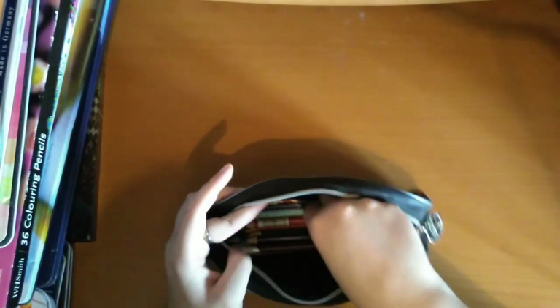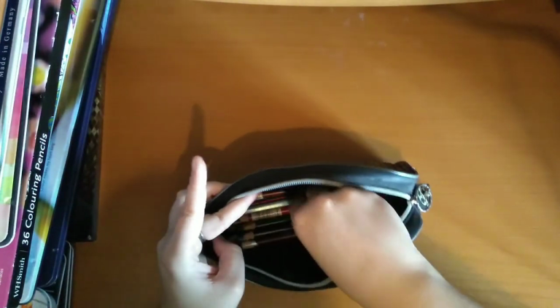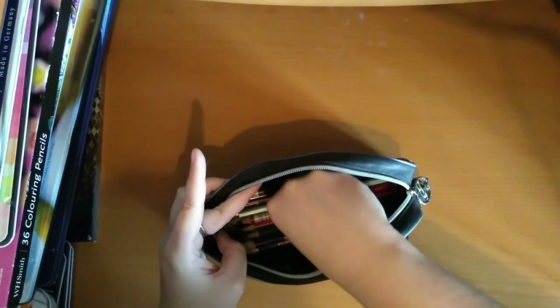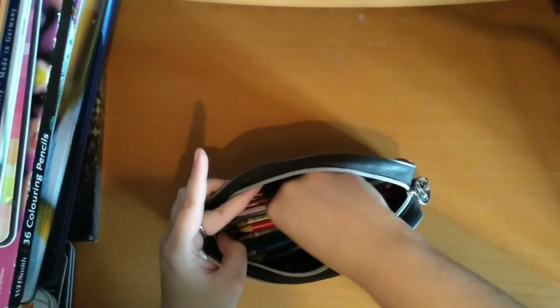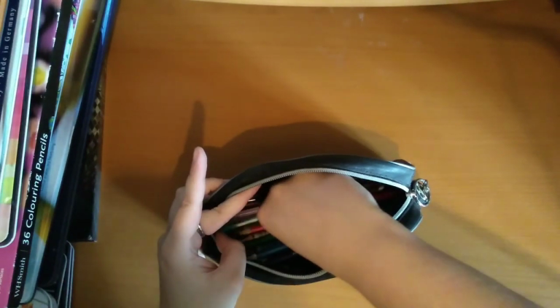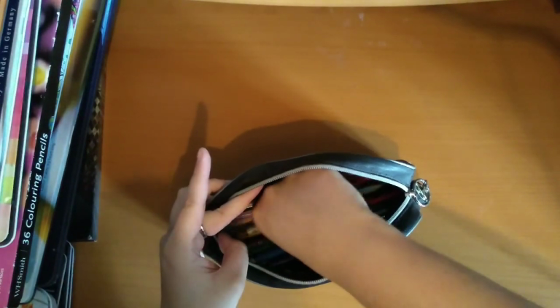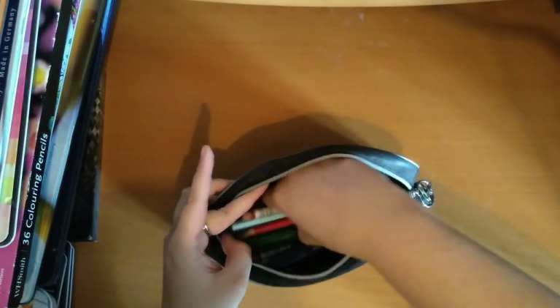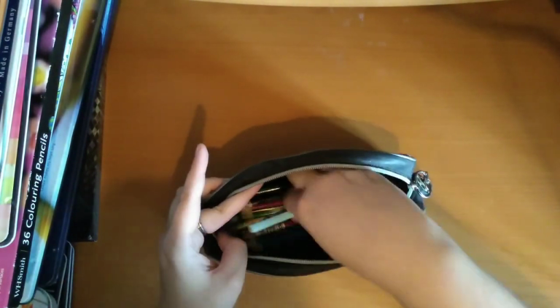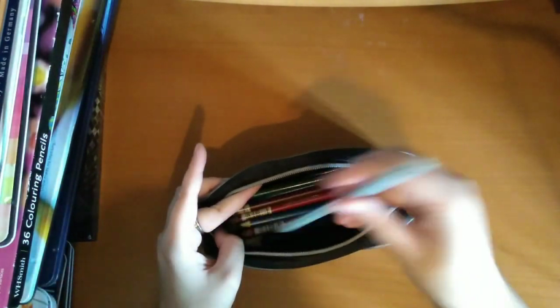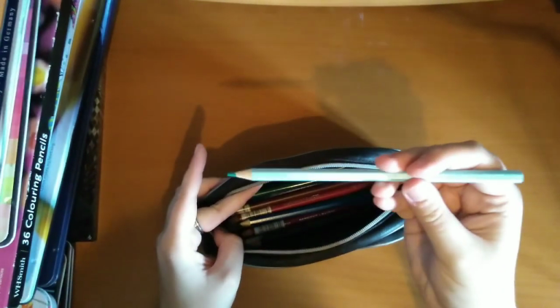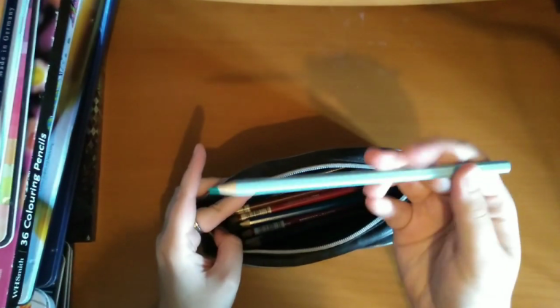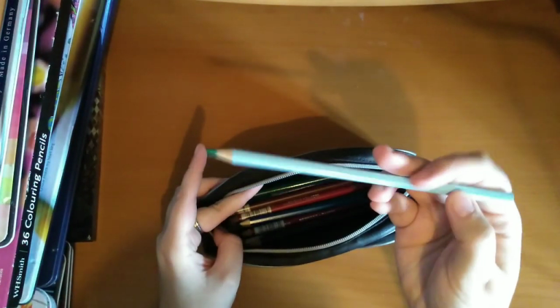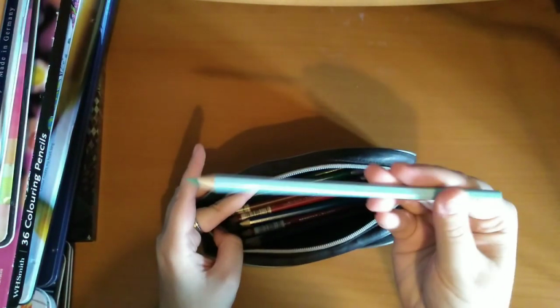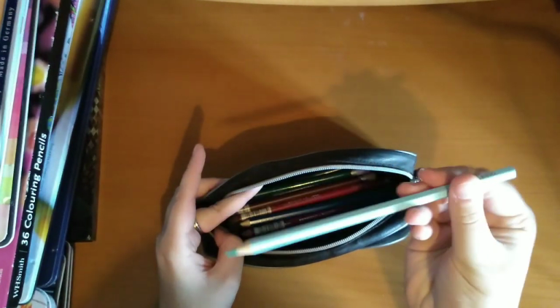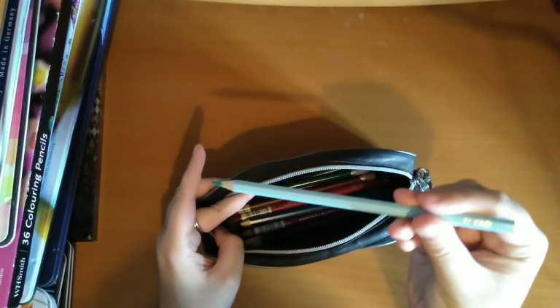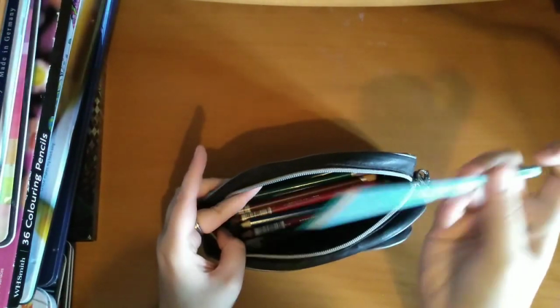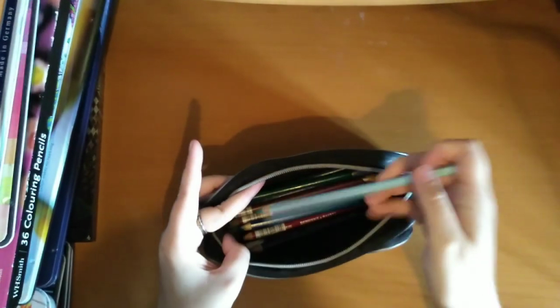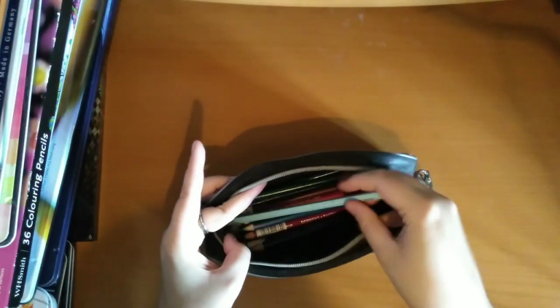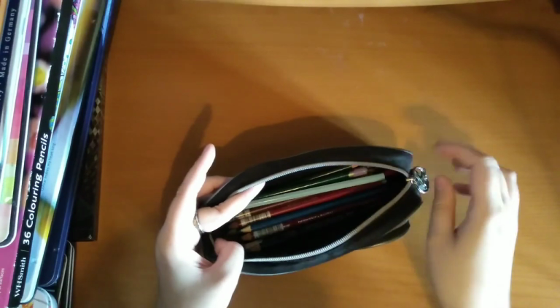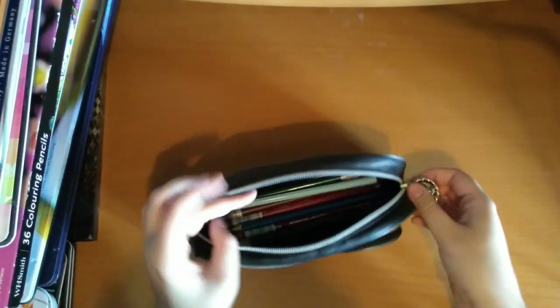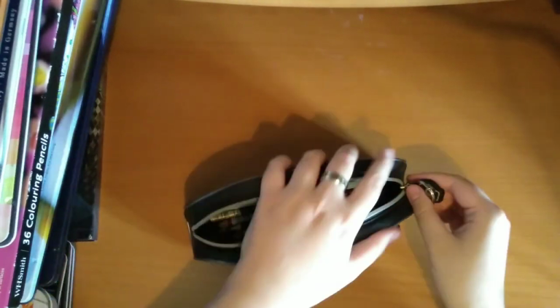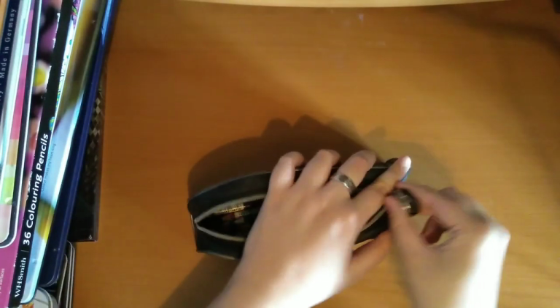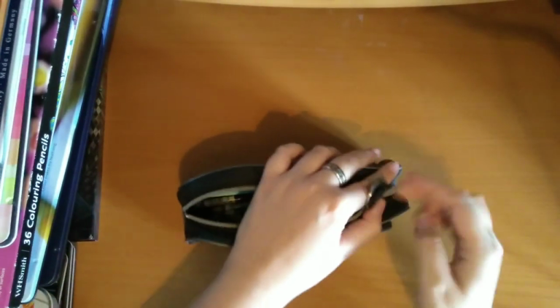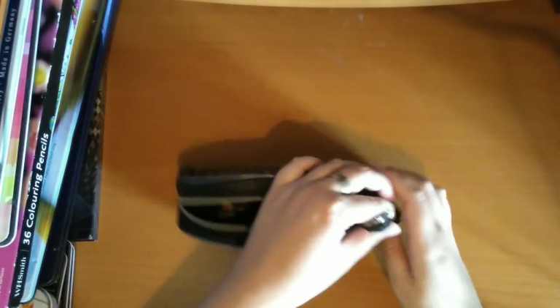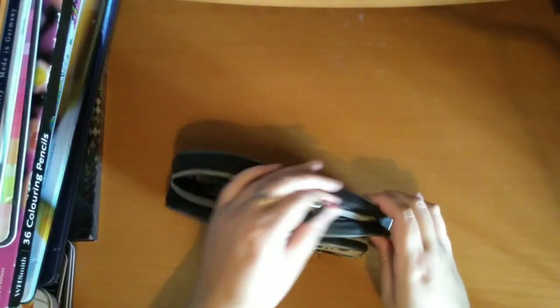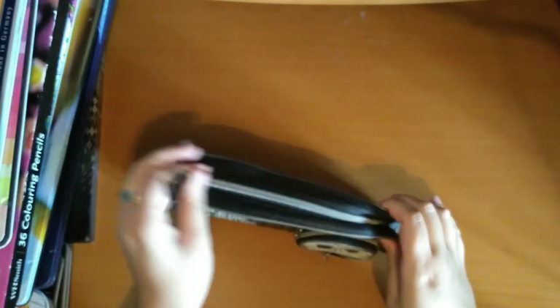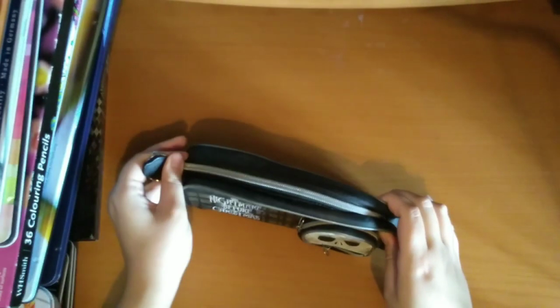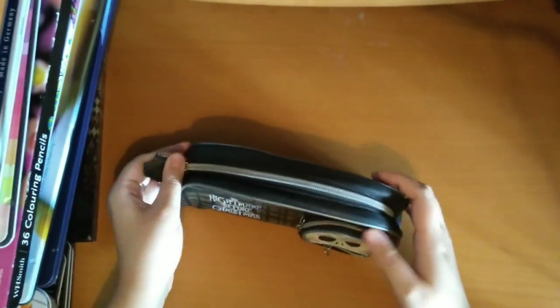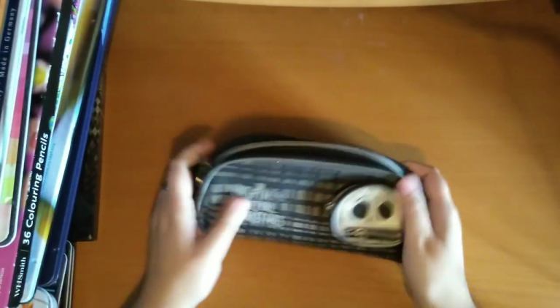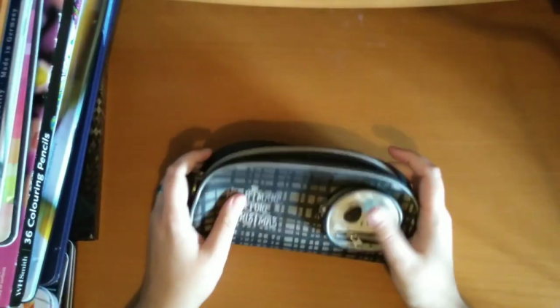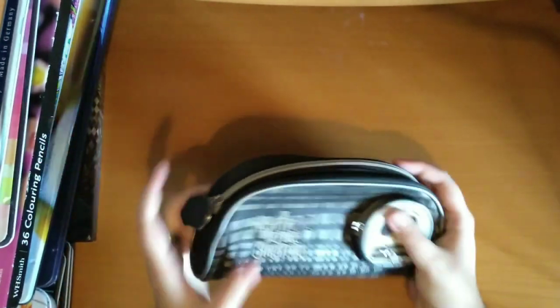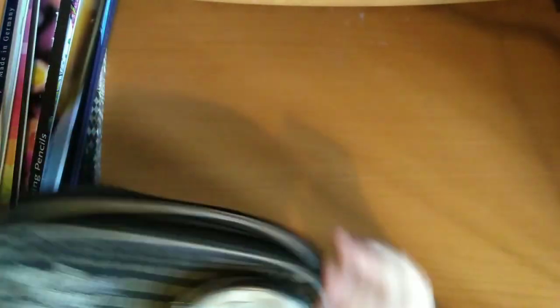And I think I've also just got some pastel kind of coloured pencils that came with a colouring set. So that's that one.